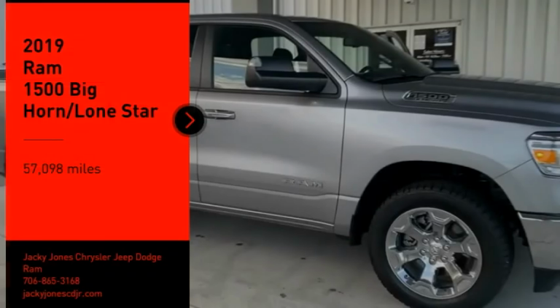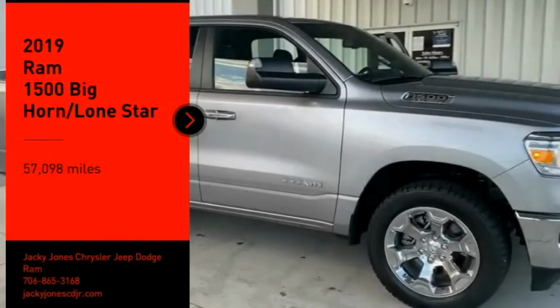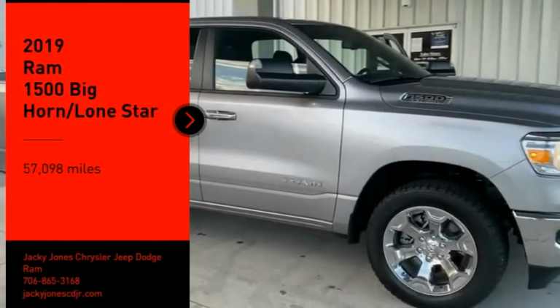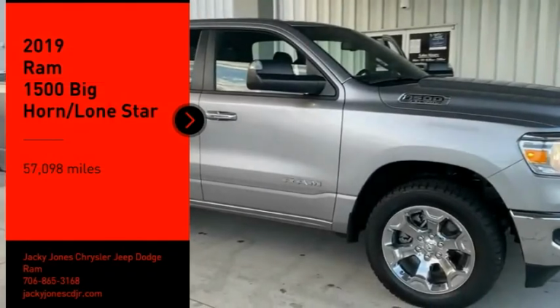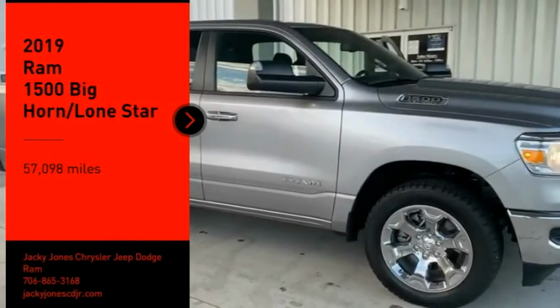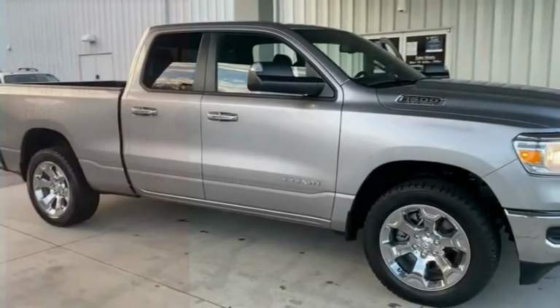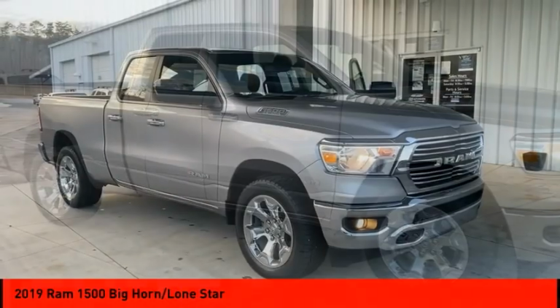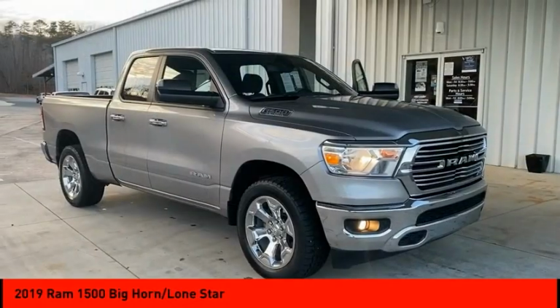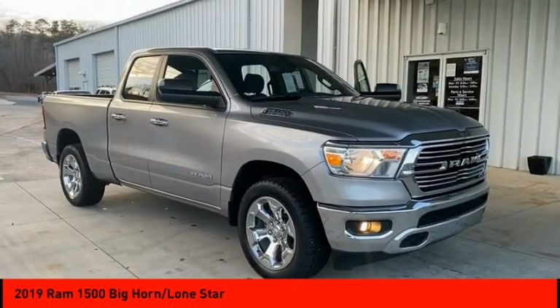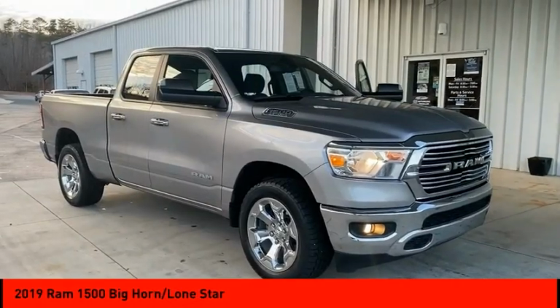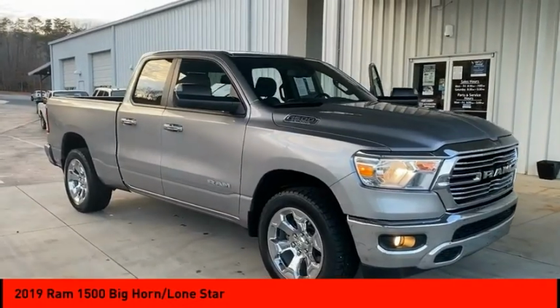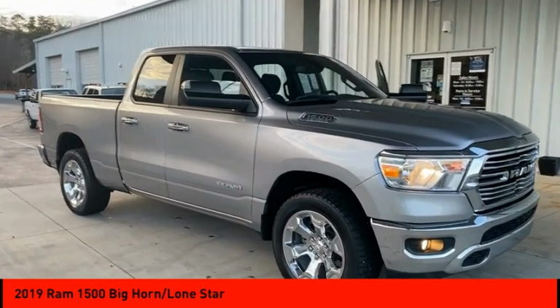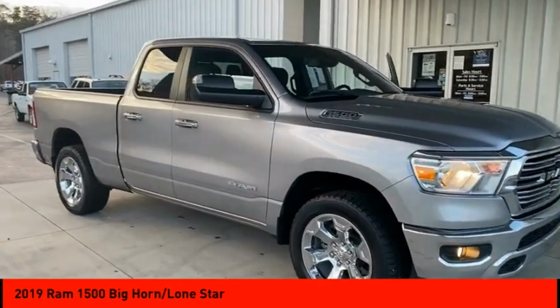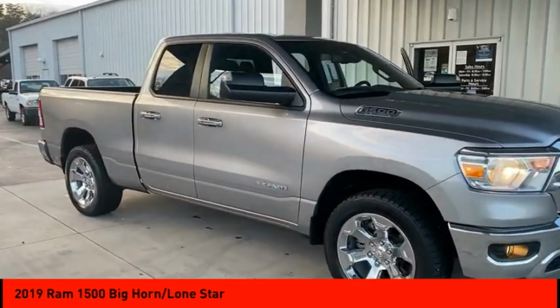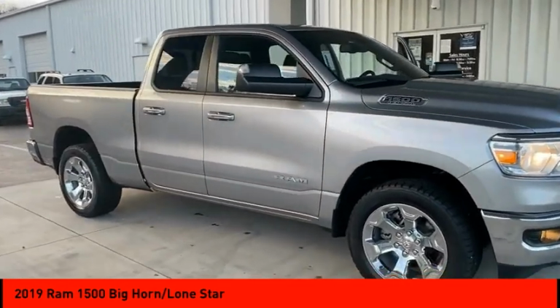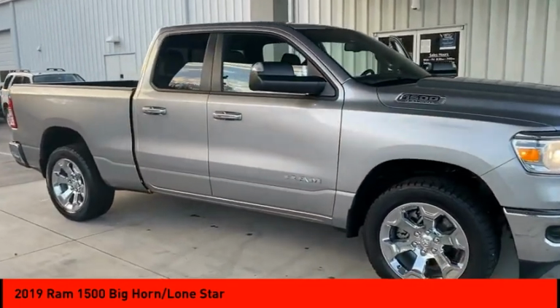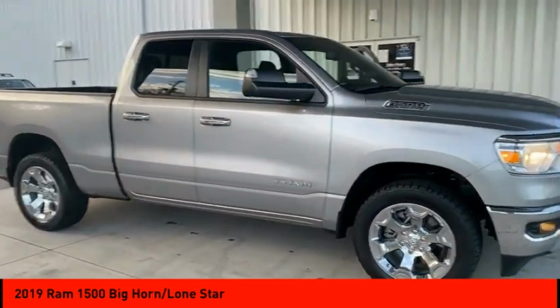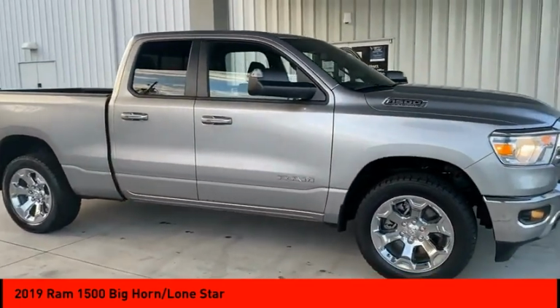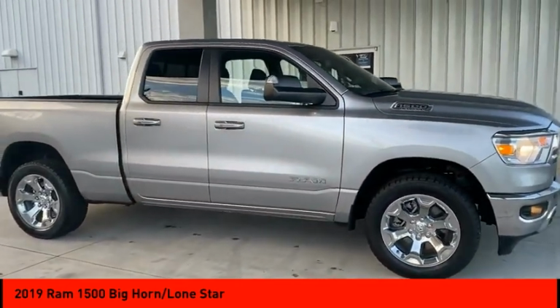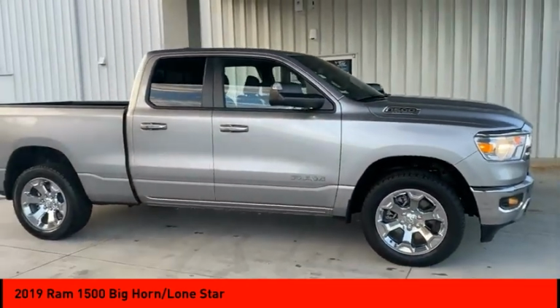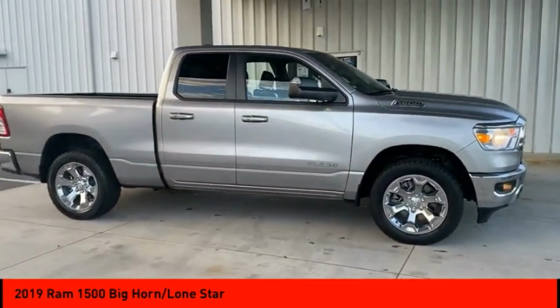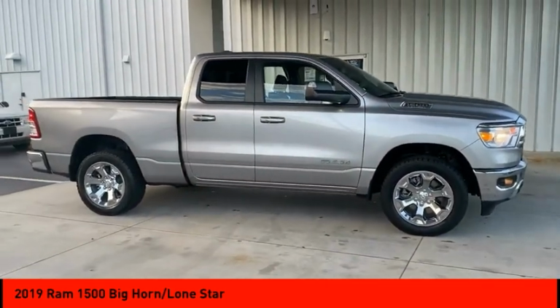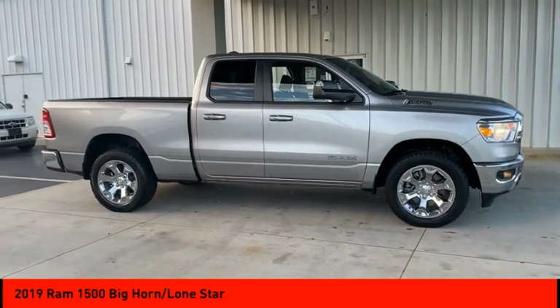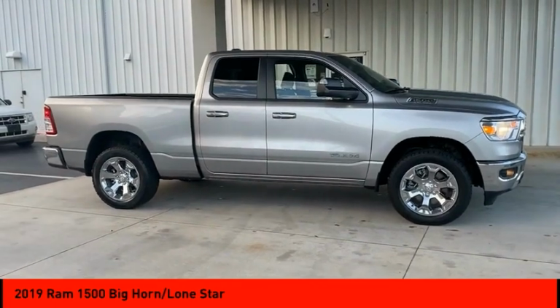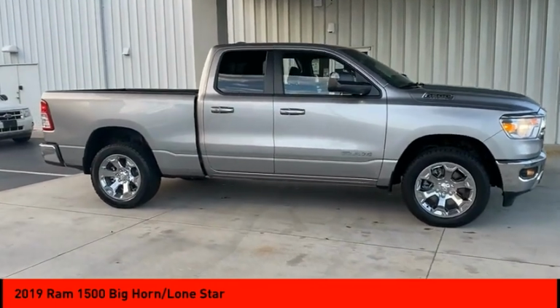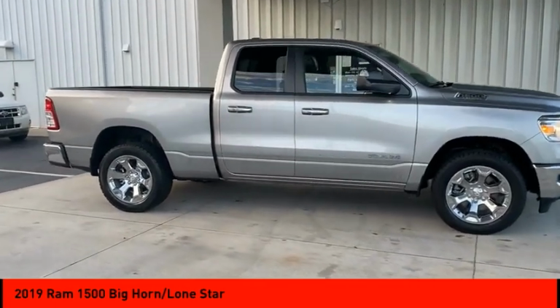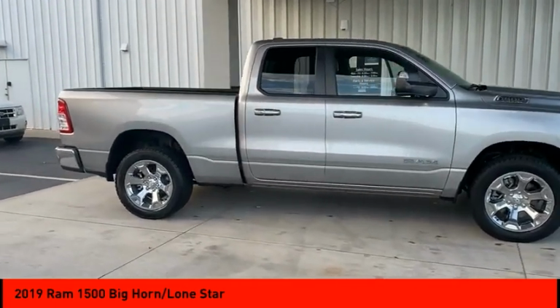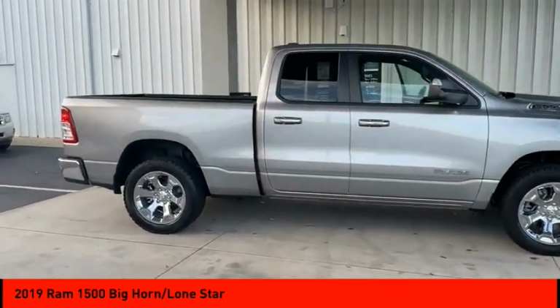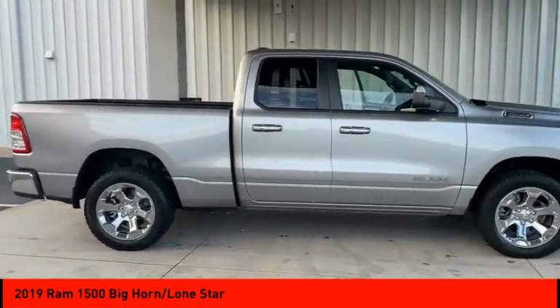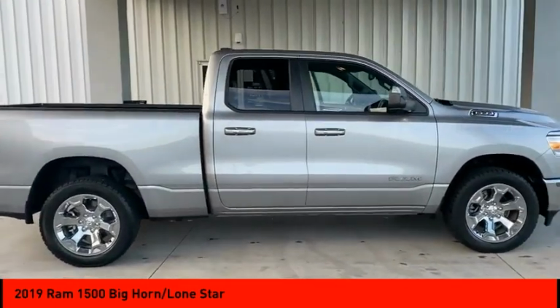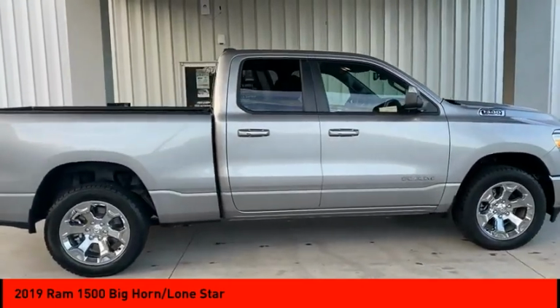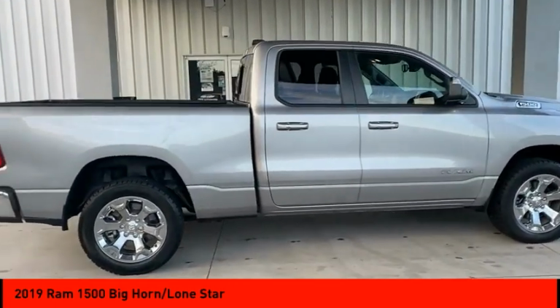Come test drive the 2019 Ram 1500. The Ram 1500 went against the Chevrolet Silverado, Ford F-150, and Toyota Tundra, which are all excellent trucks in their own right. The Ram took home the prize for its well-rounded strengths.